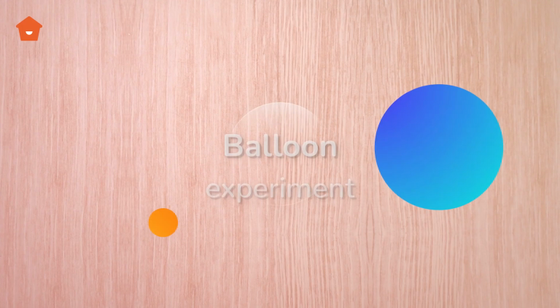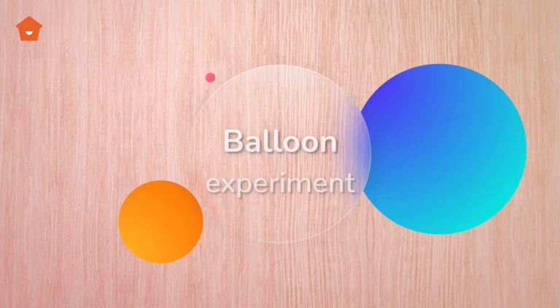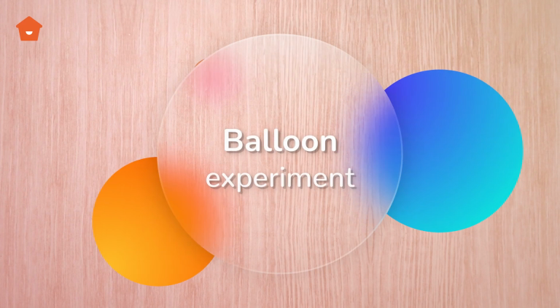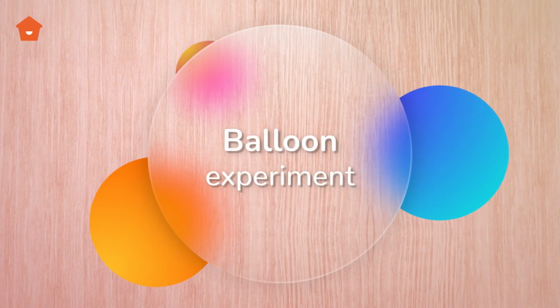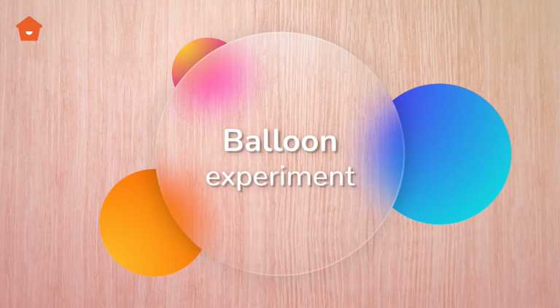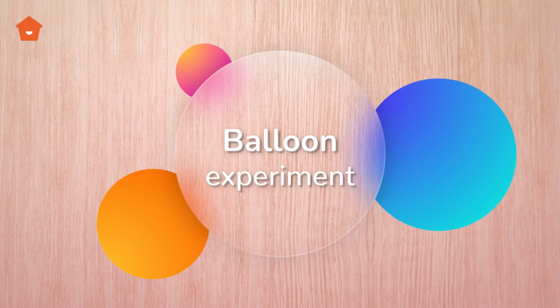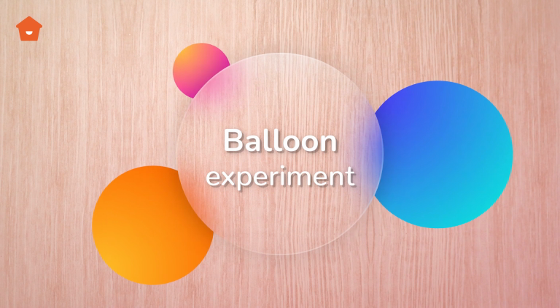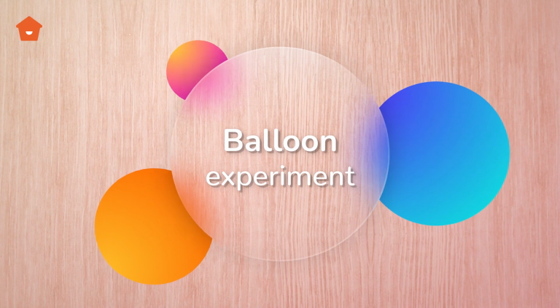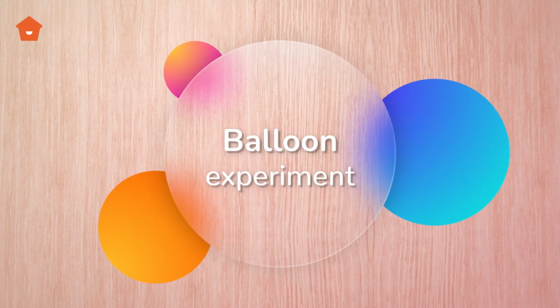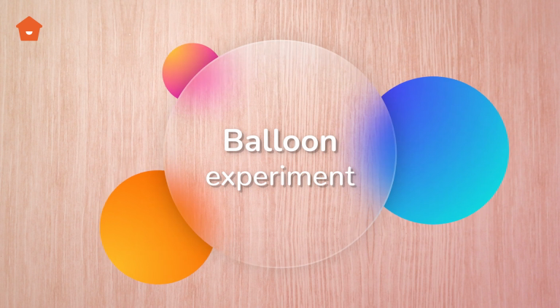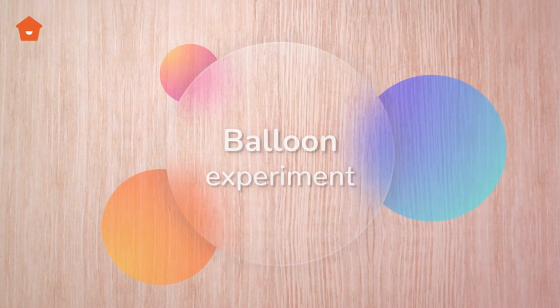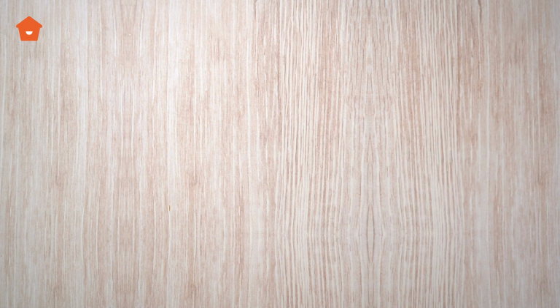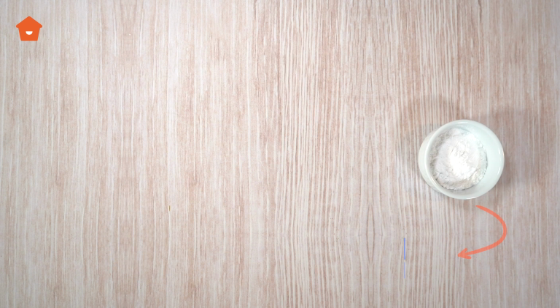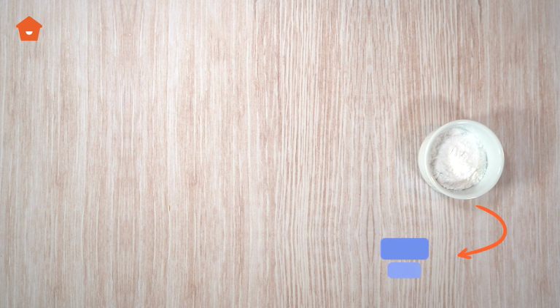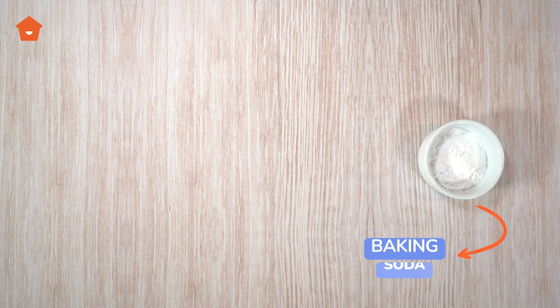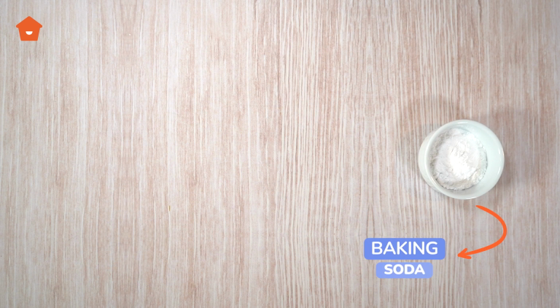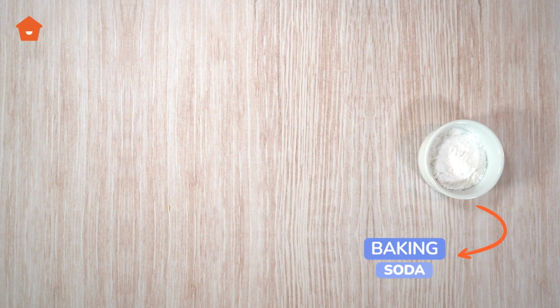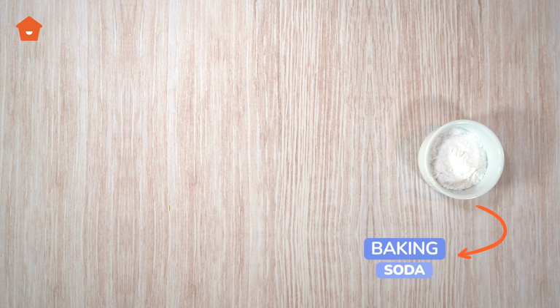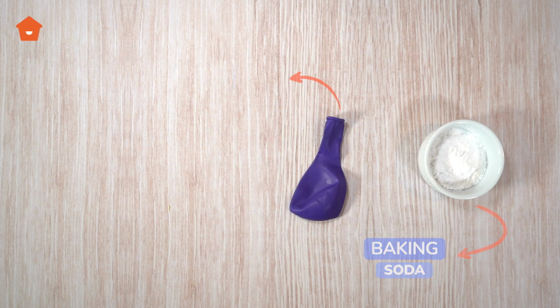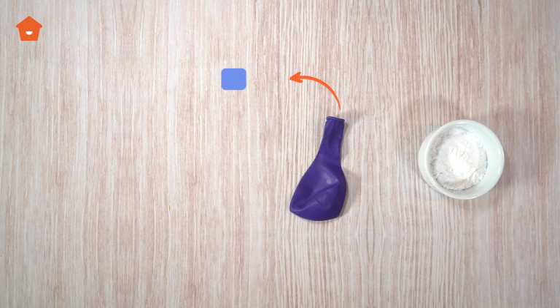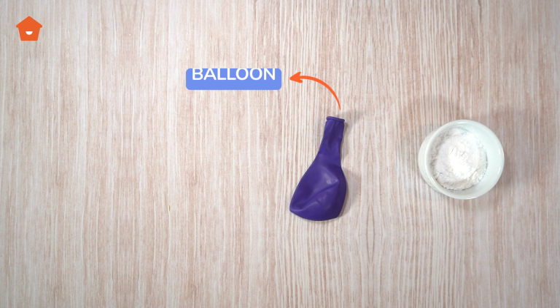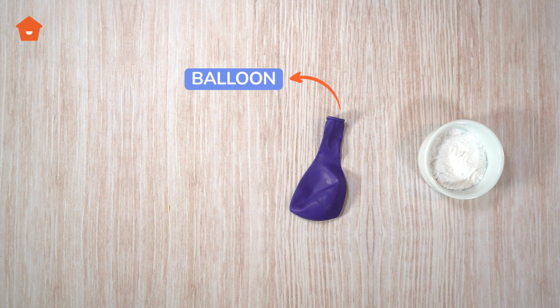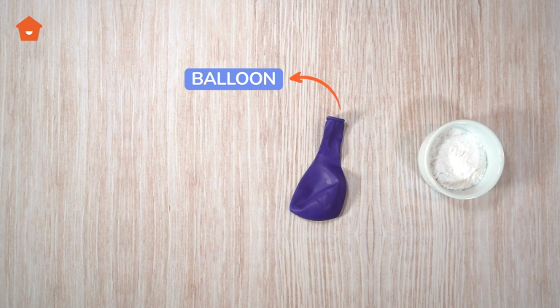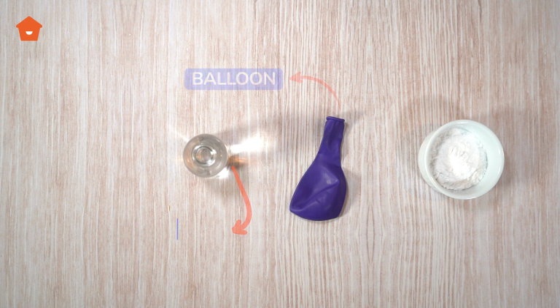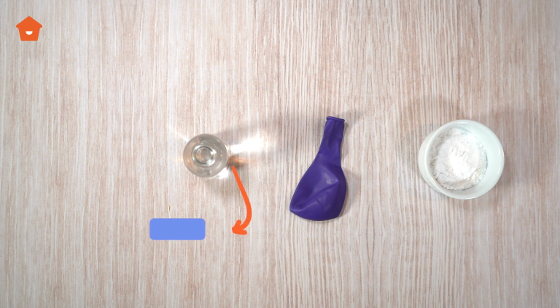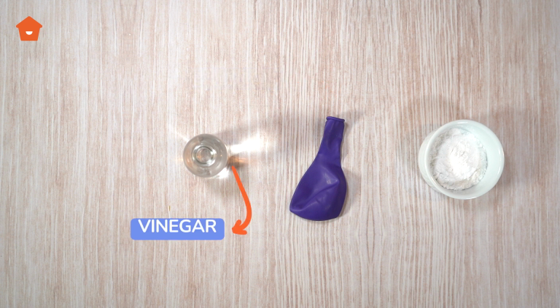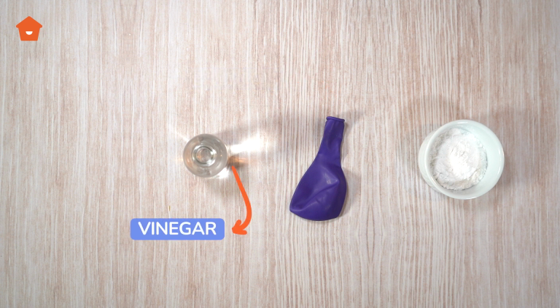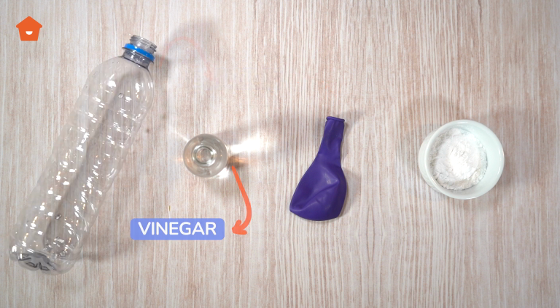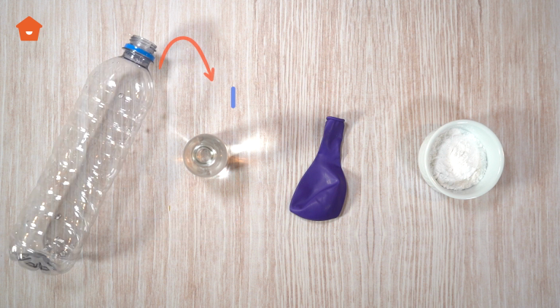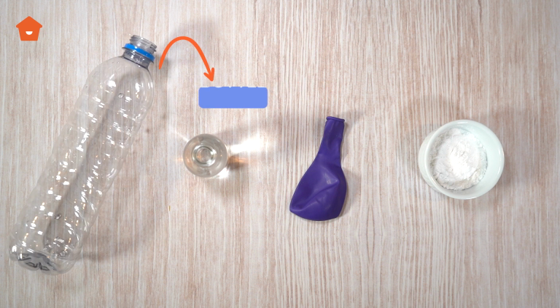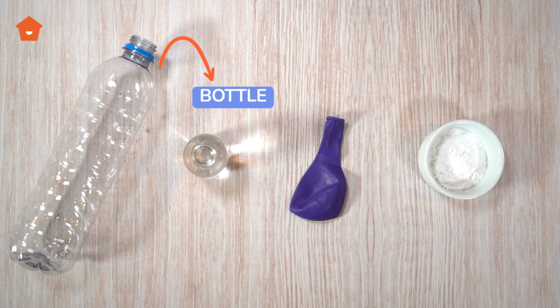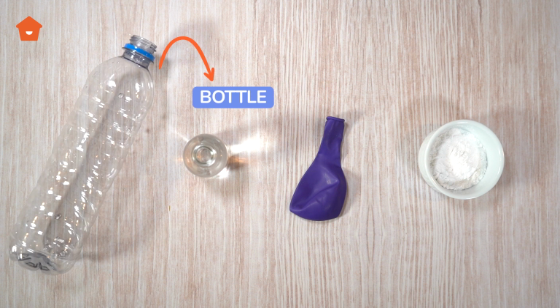For this experiment you will need baking soda, a balloon, vinegar, and an empty bottle.